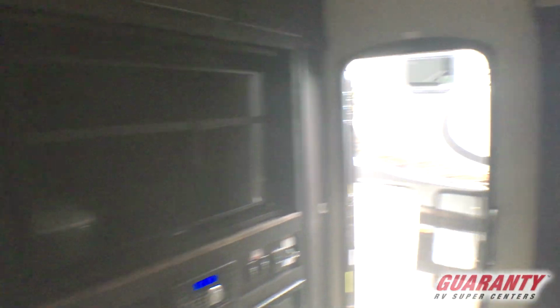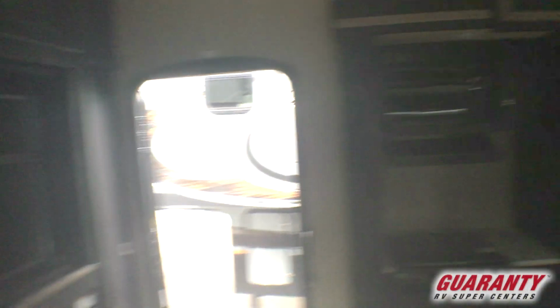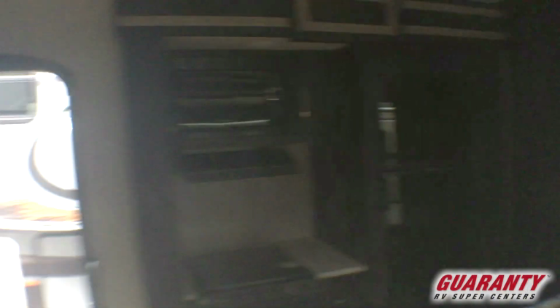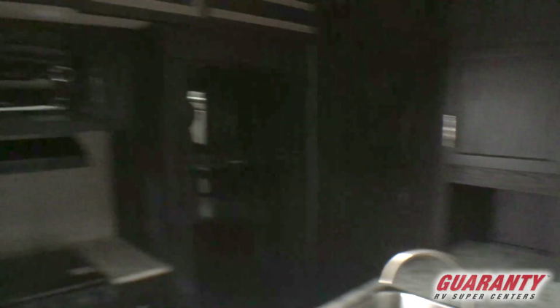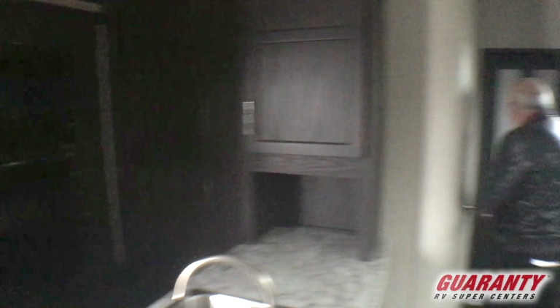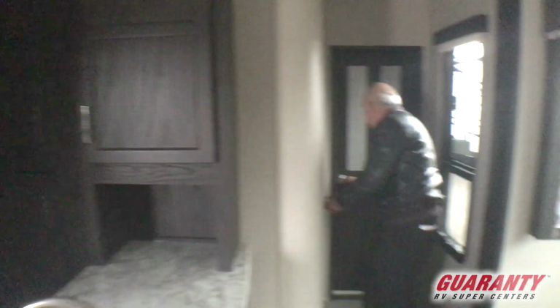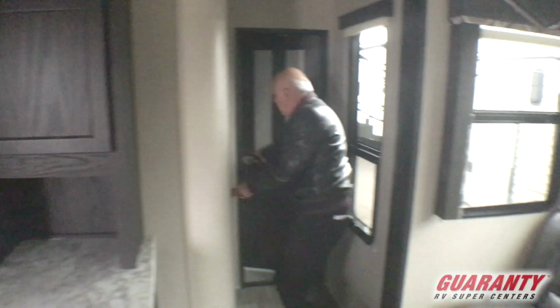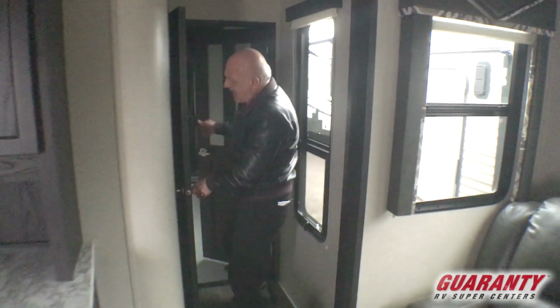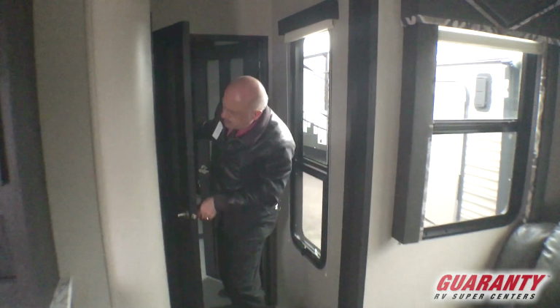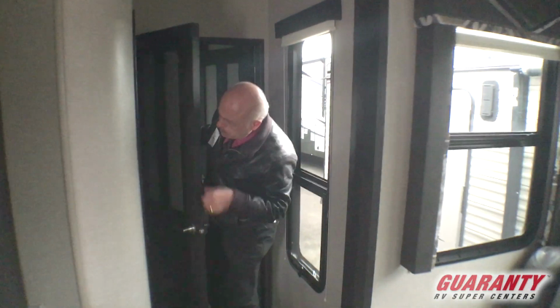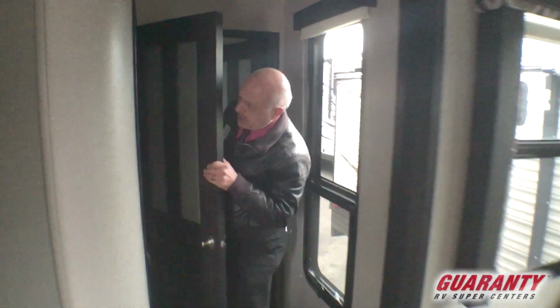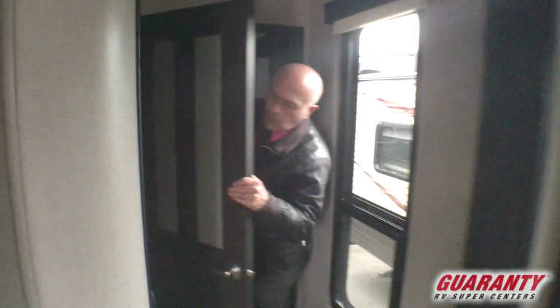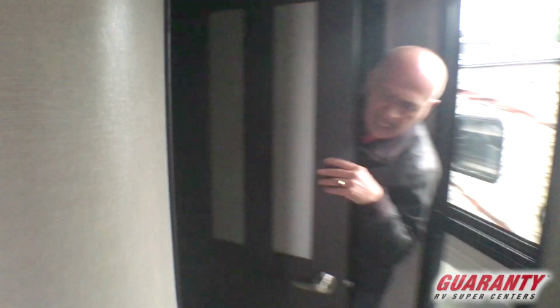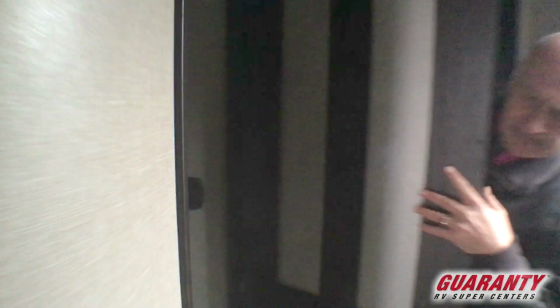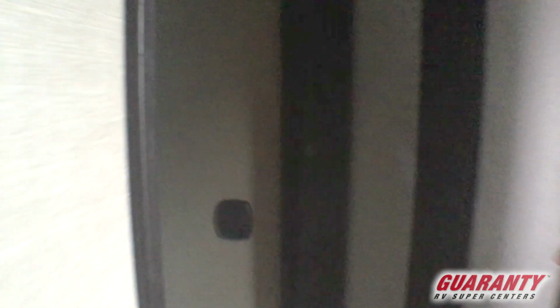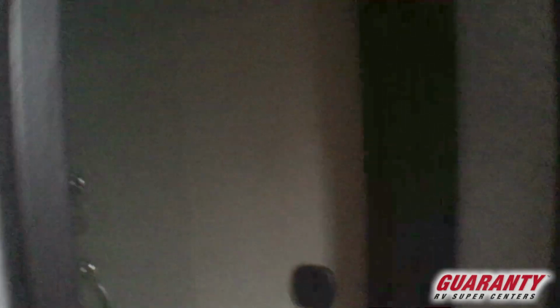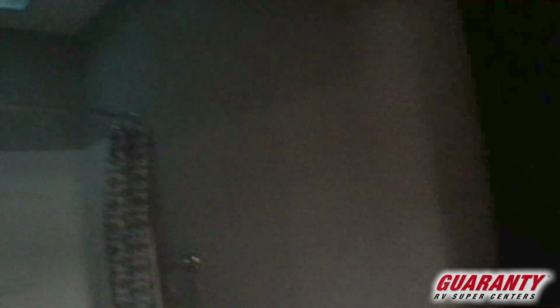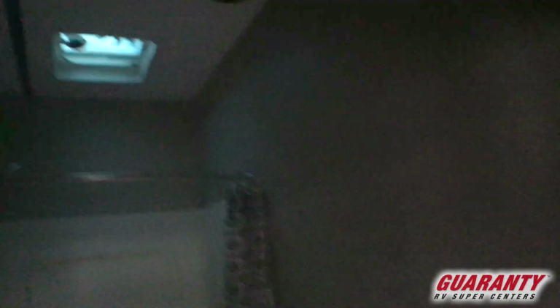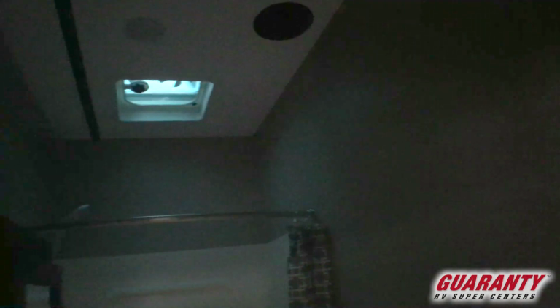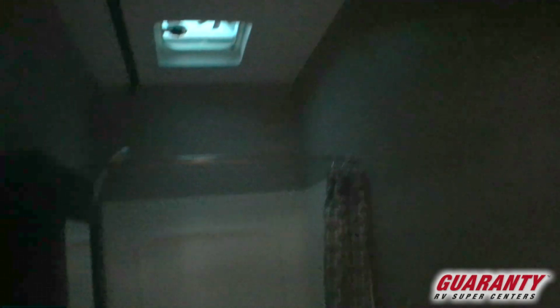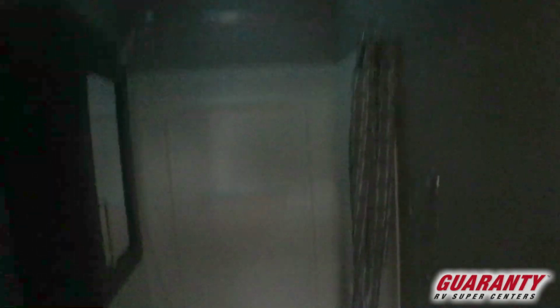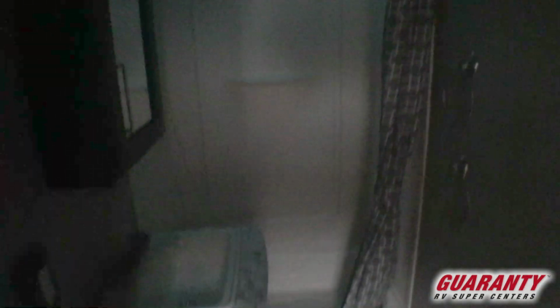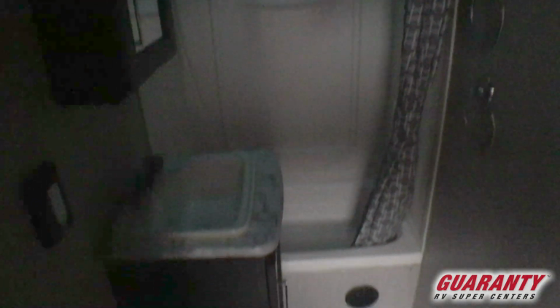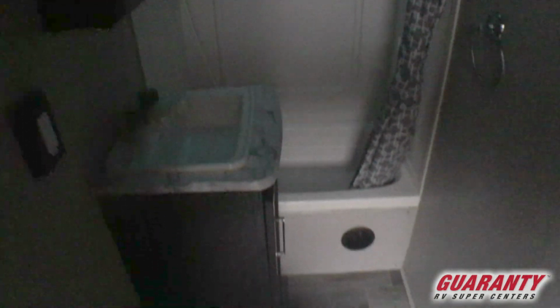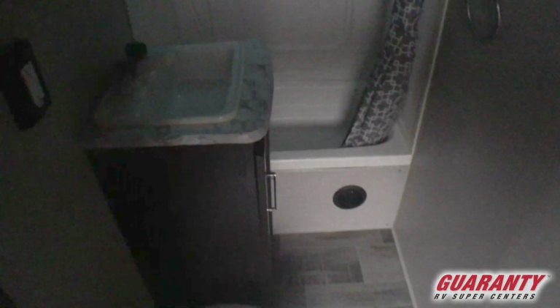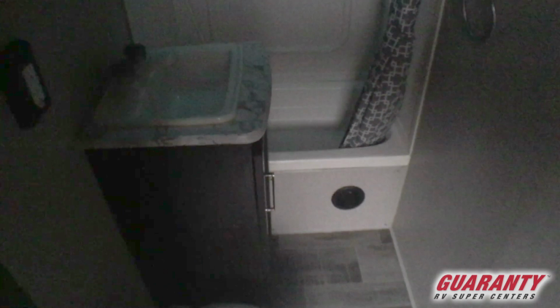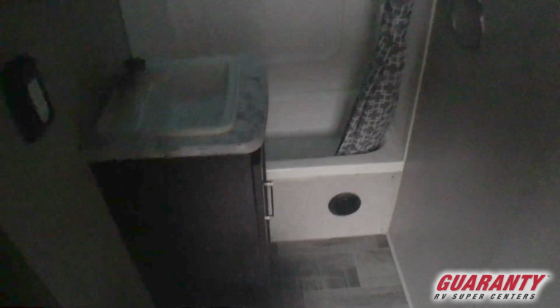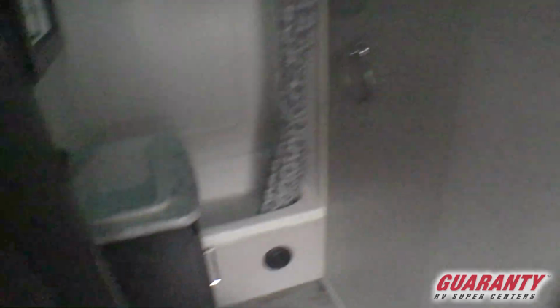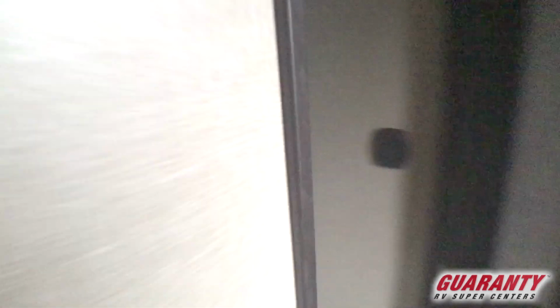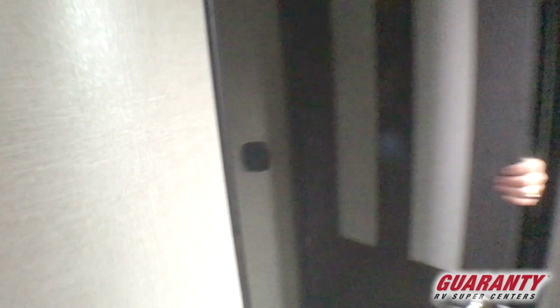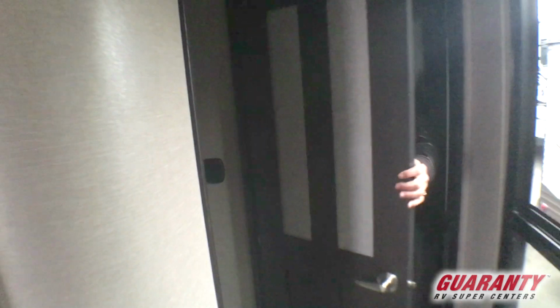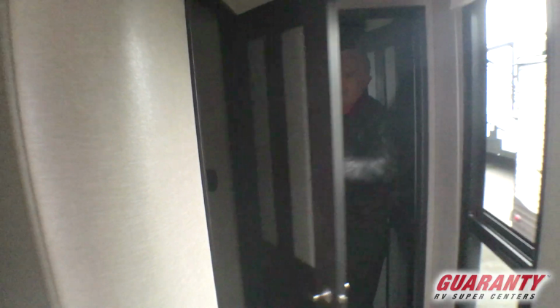As we go in here, we're going to show you the bathroom. It's not that big of a bathroom, but it will do — it's a toy hauler after all.